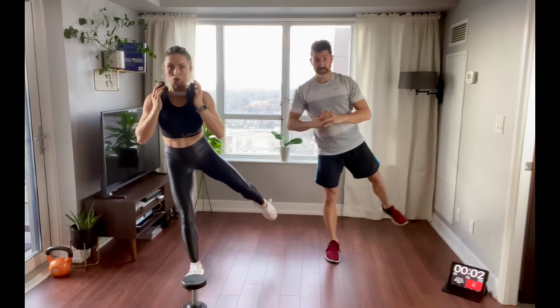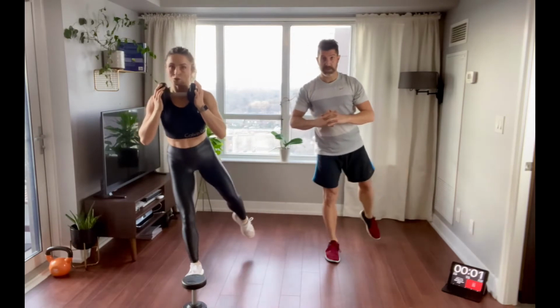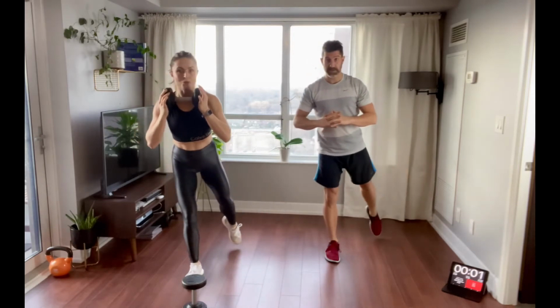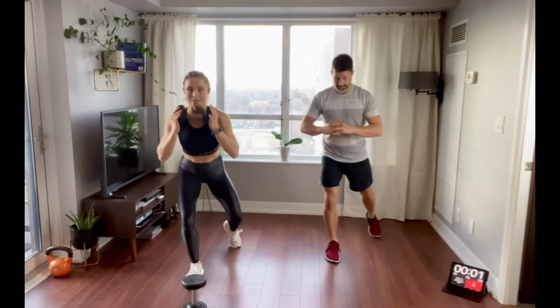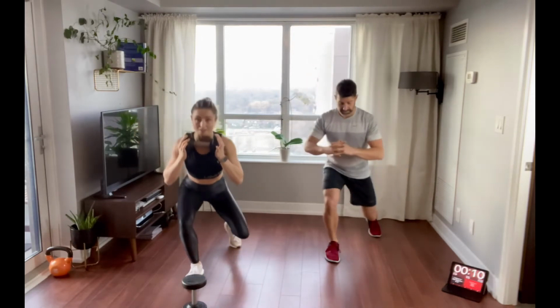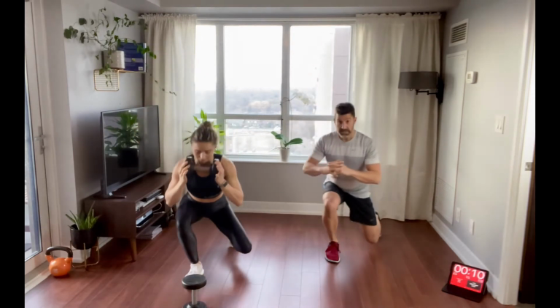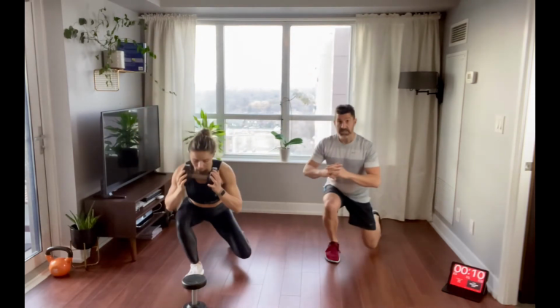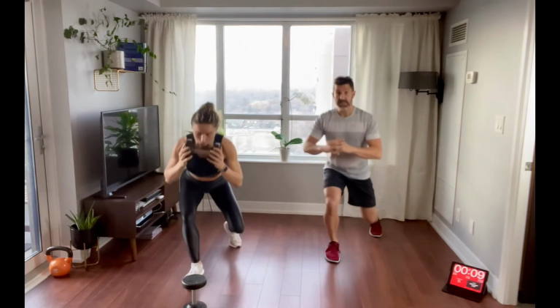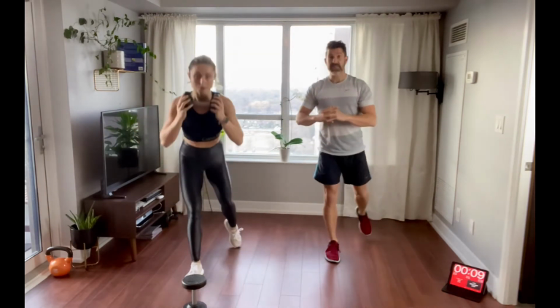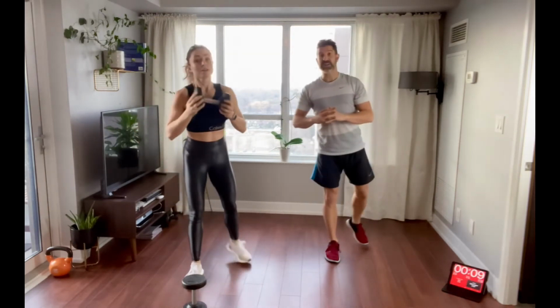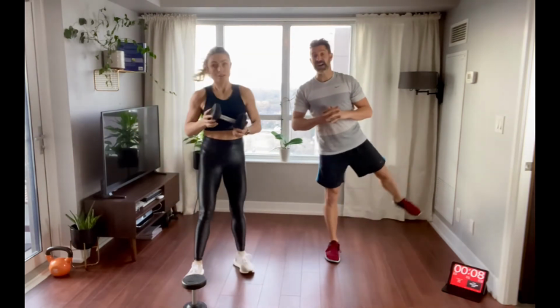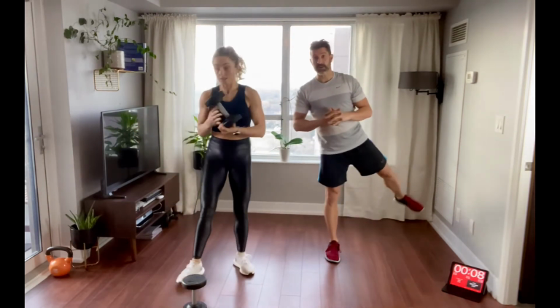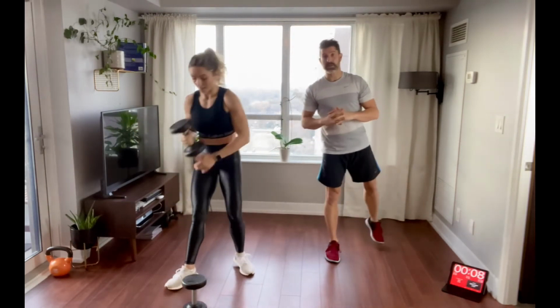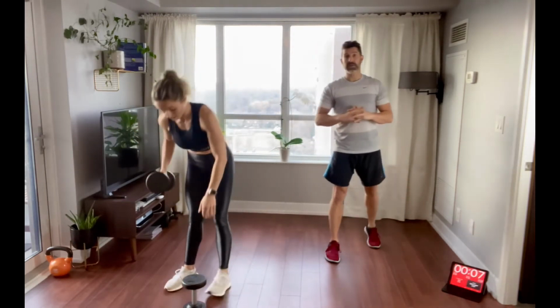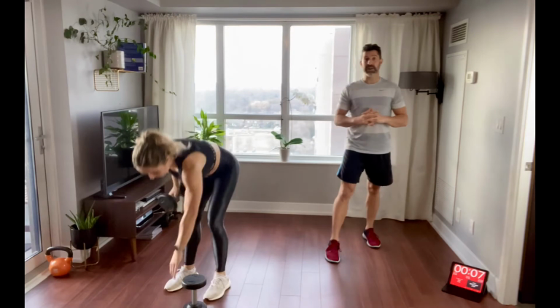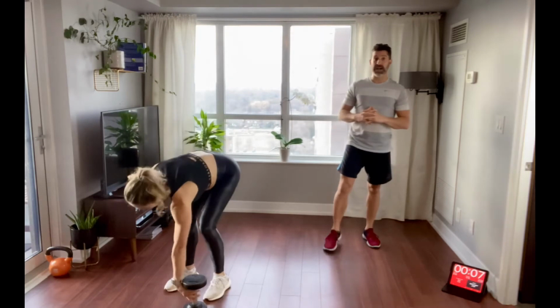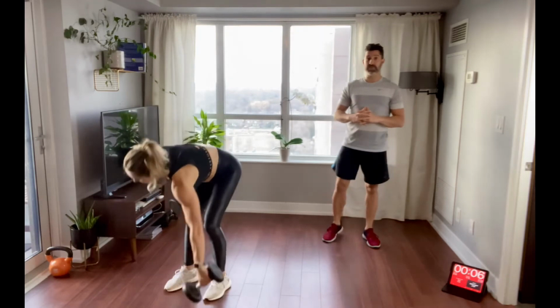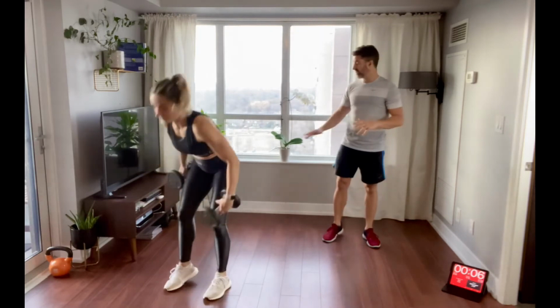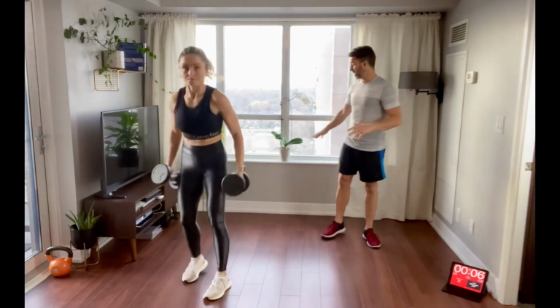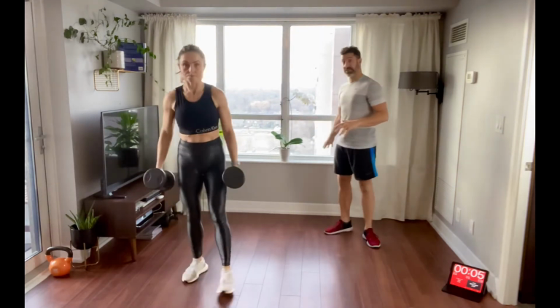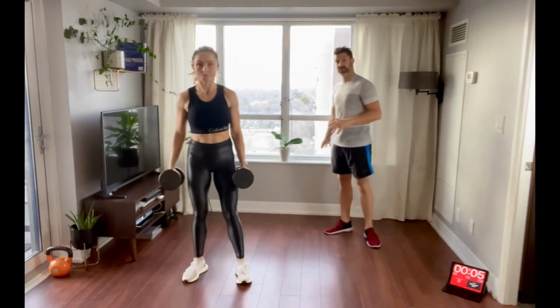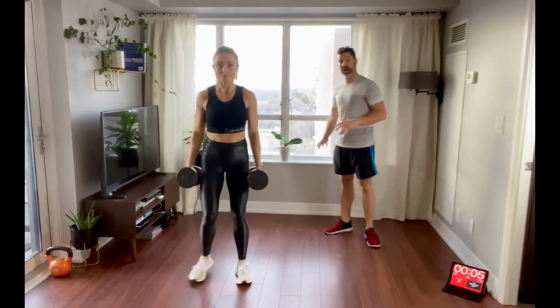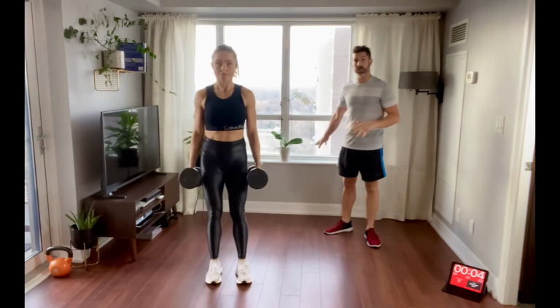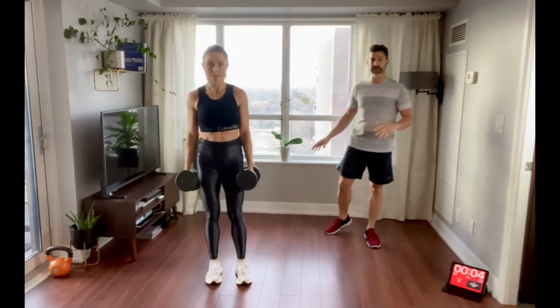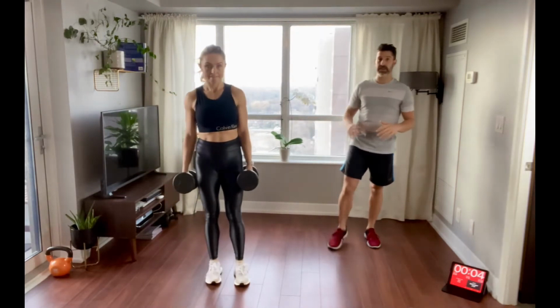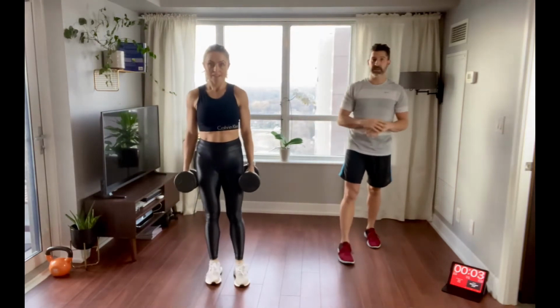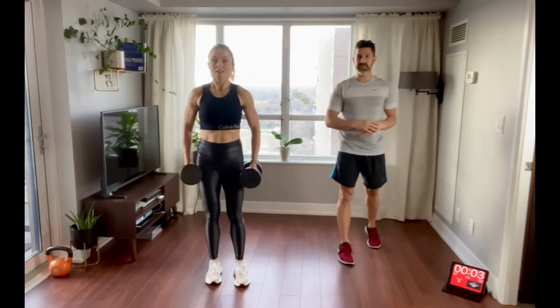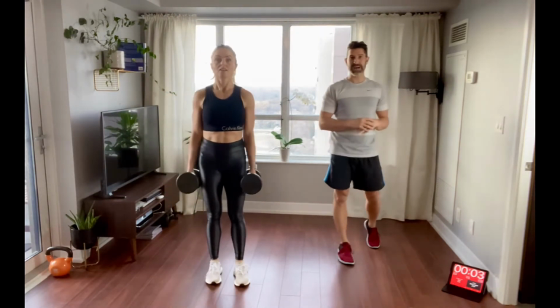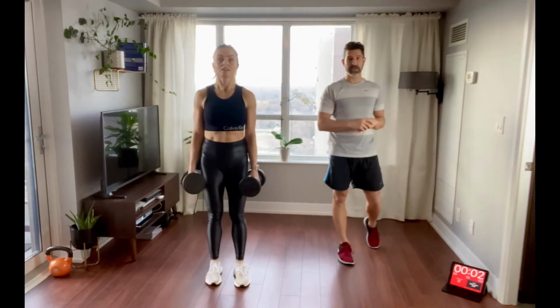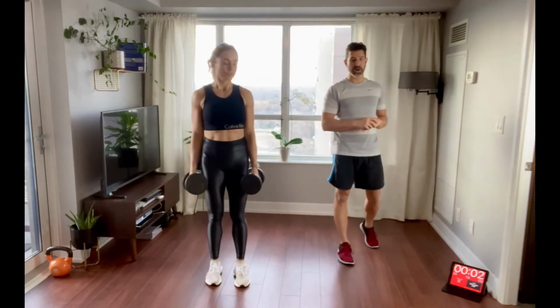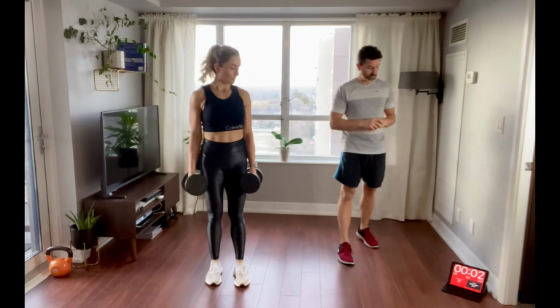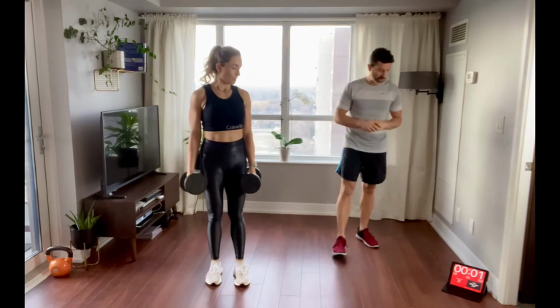Slow control on the way down. In the next lap, you can have a chair by your side to hold on to if your balance is a little off.